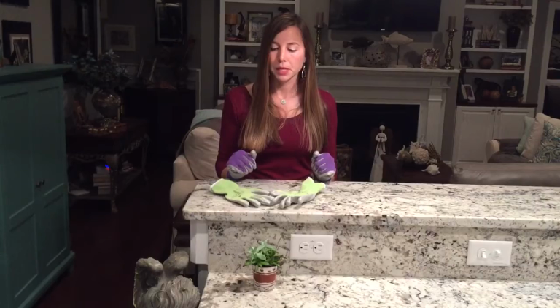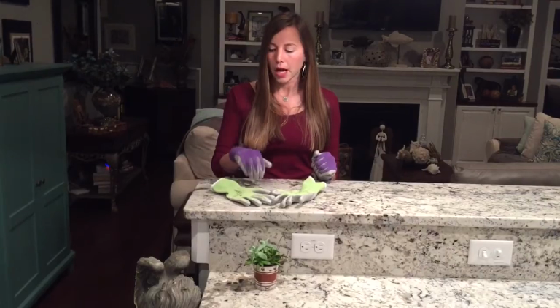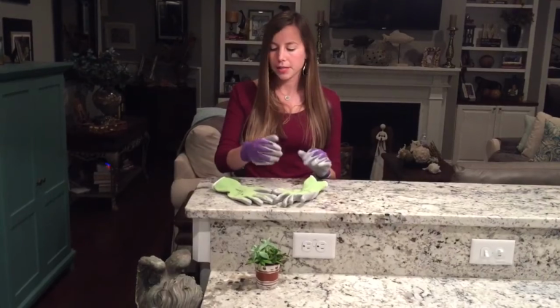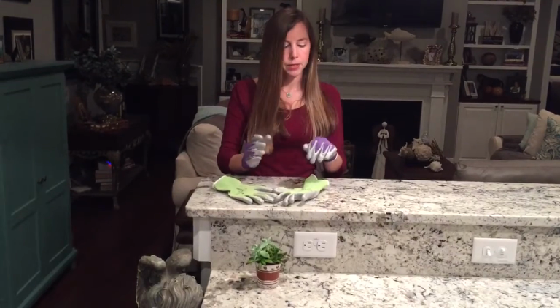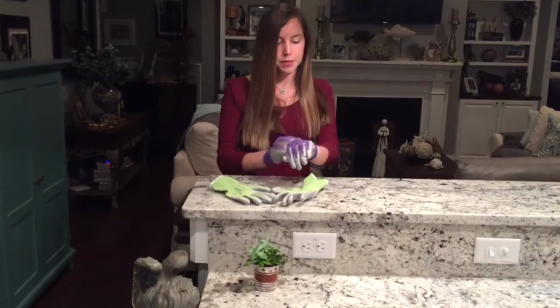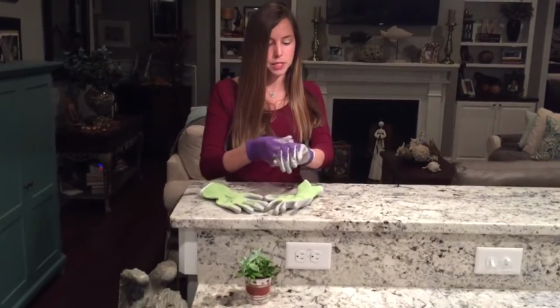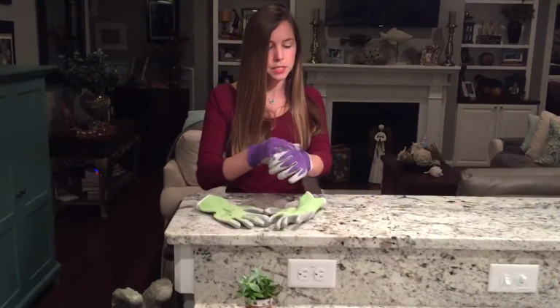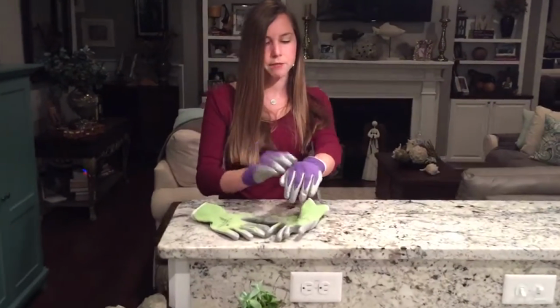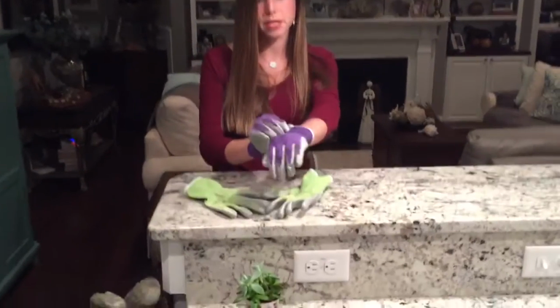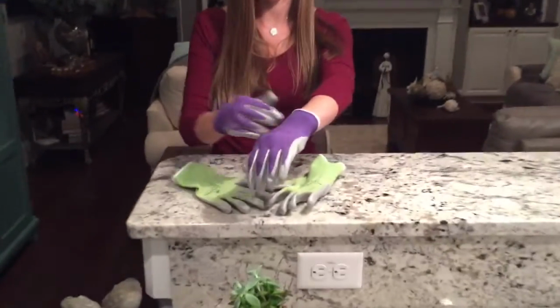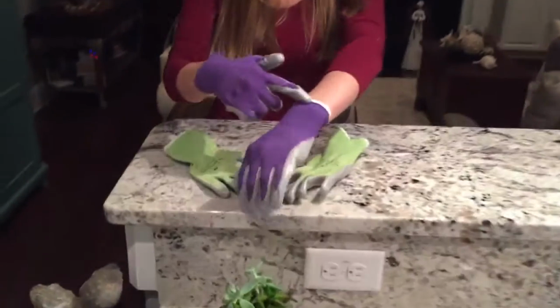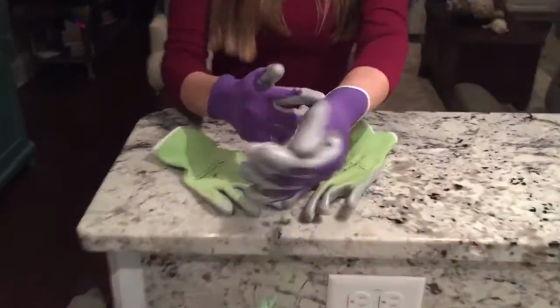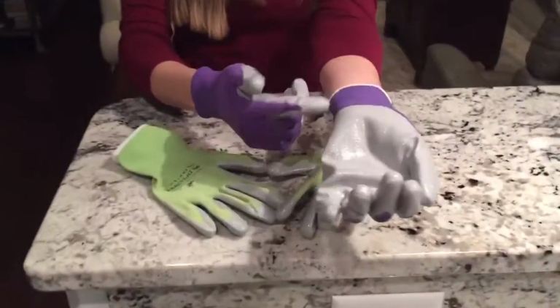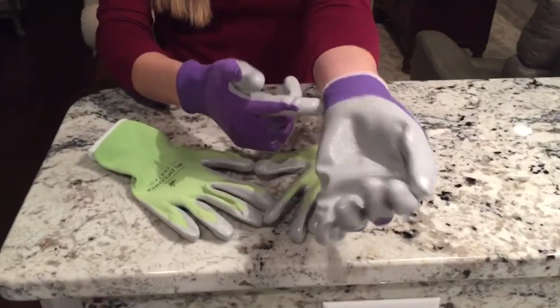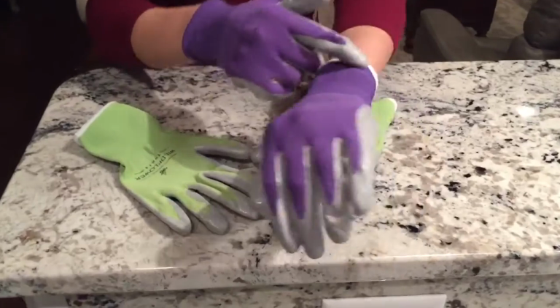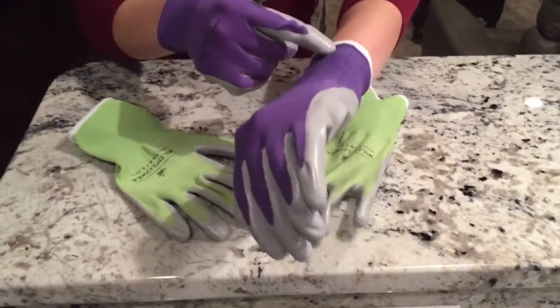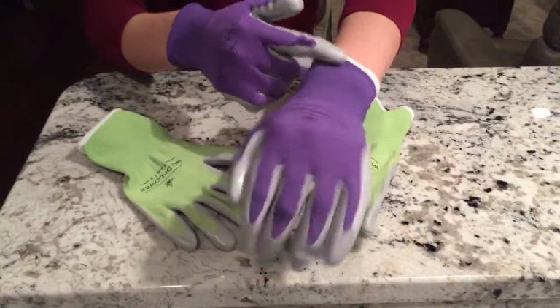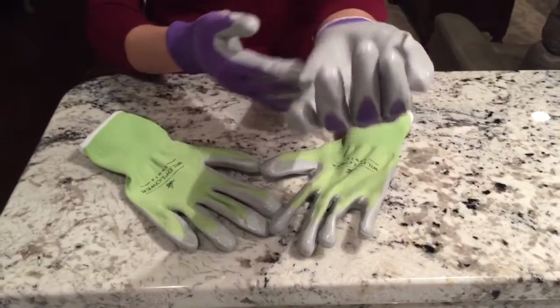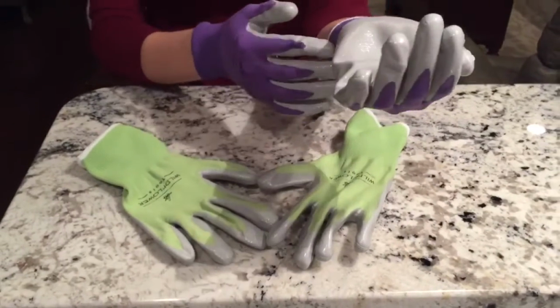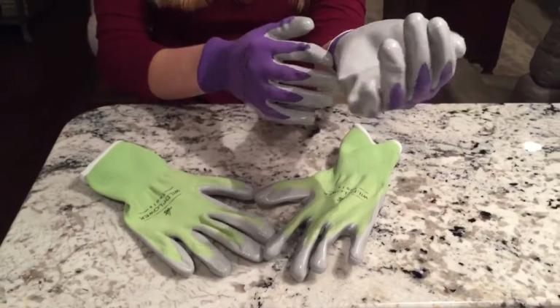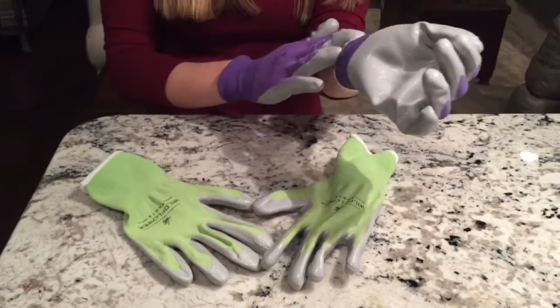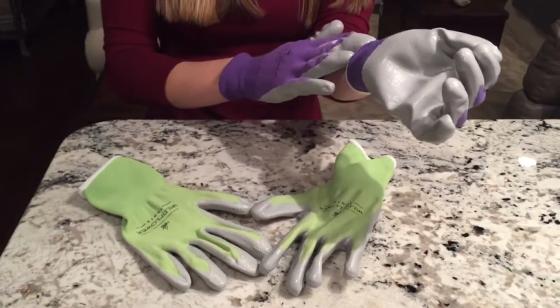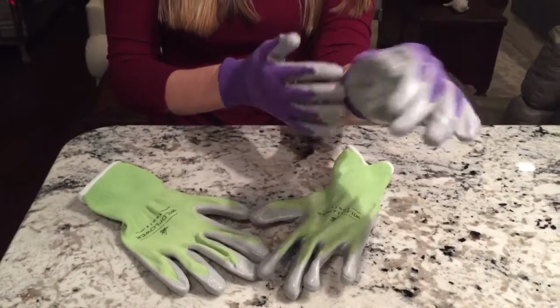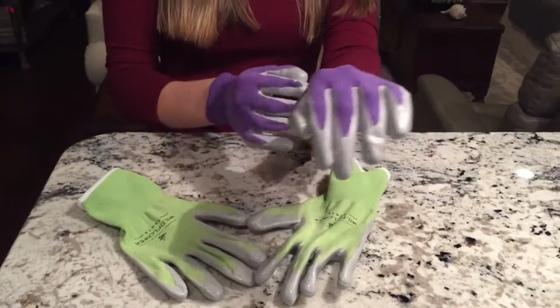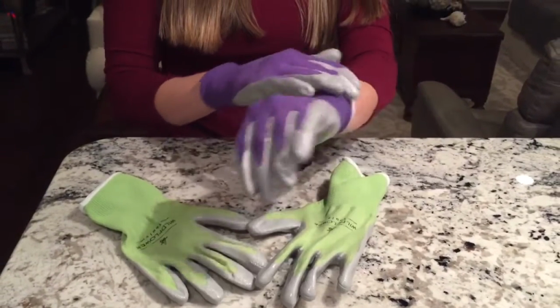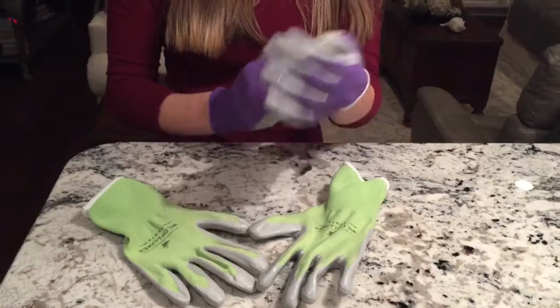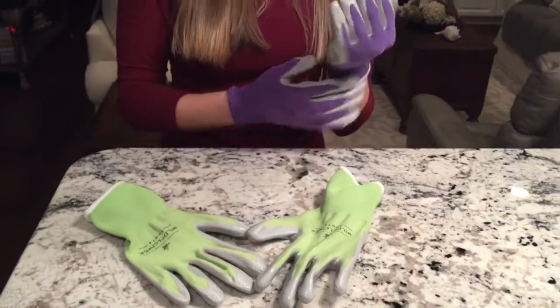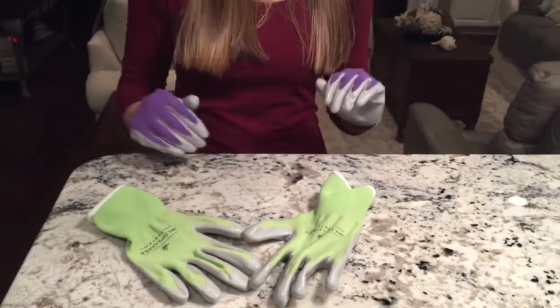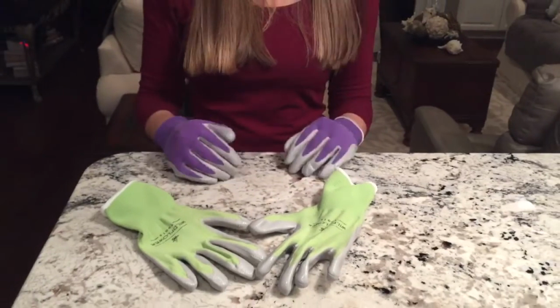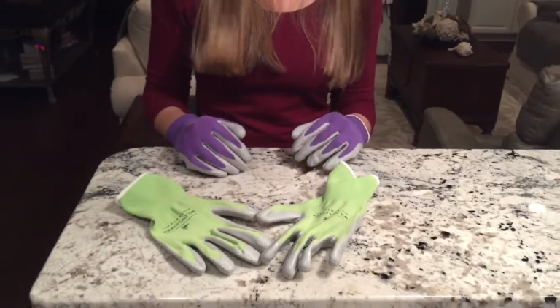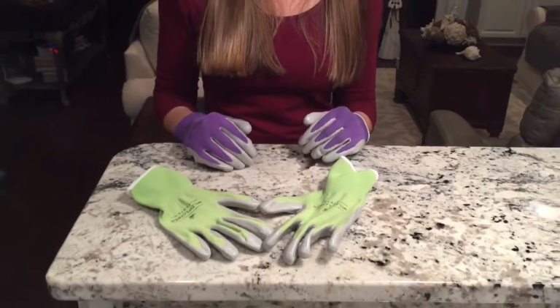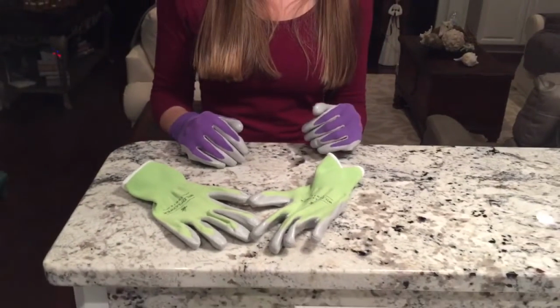Another thing I really like about these gloves: if you see around the wrist, it fits very snug and tight. So it protects your hand from getting any dirt or insects inside — that's another good feature about these gloves.